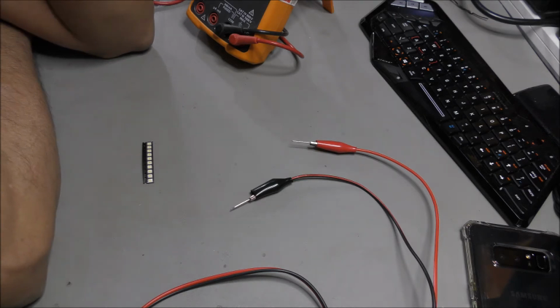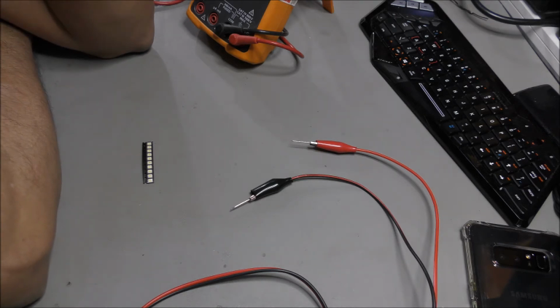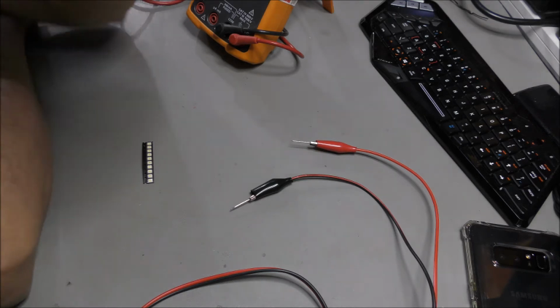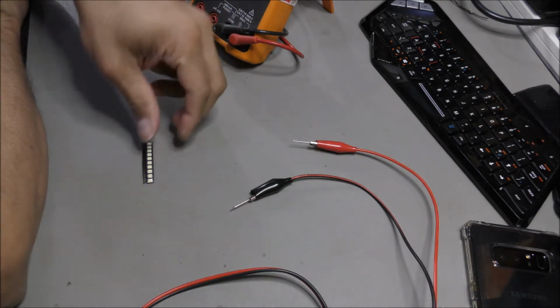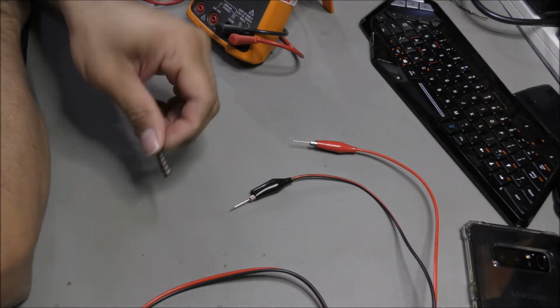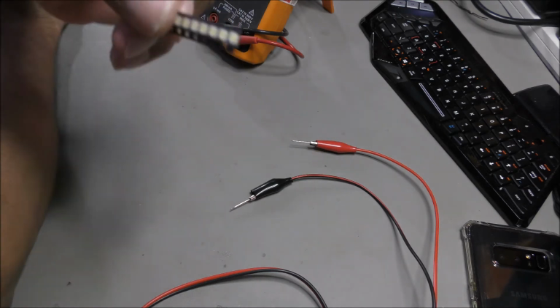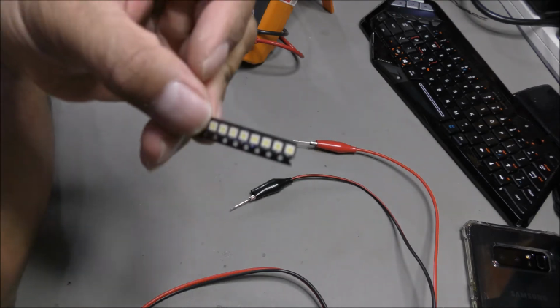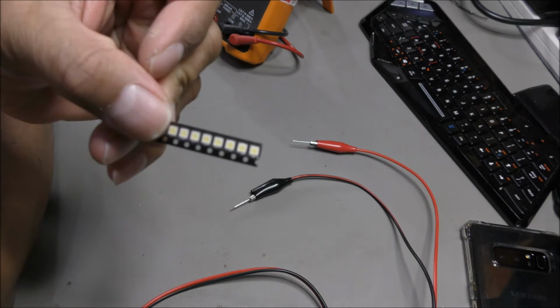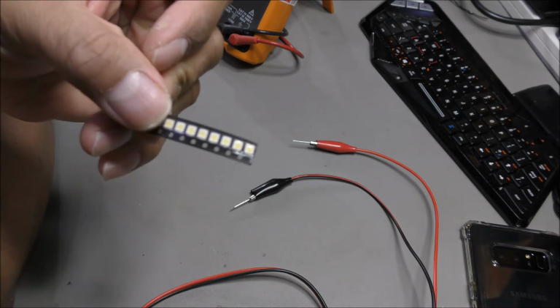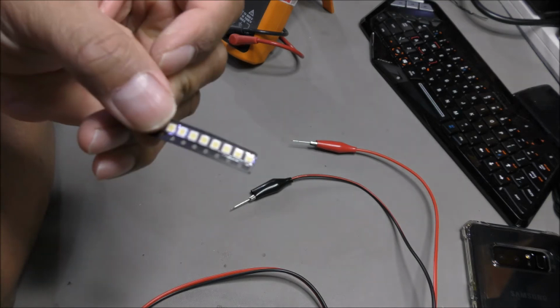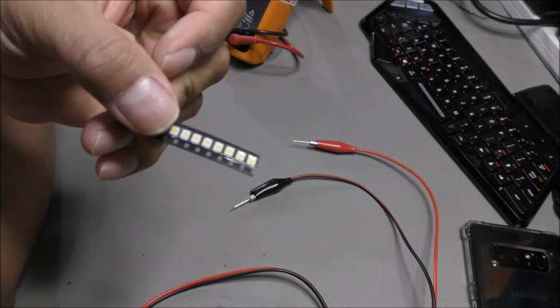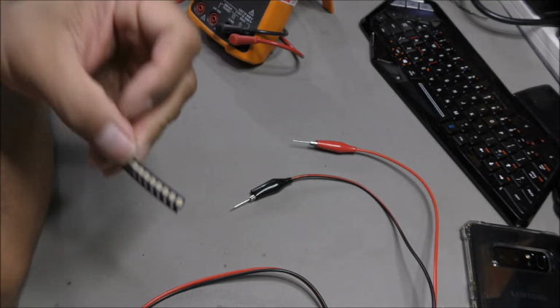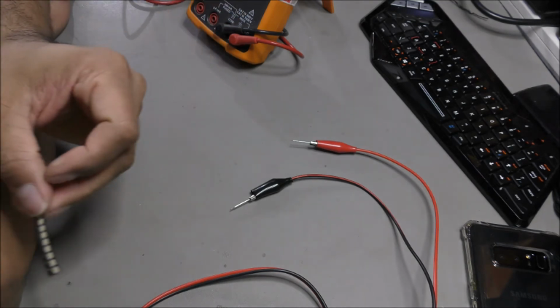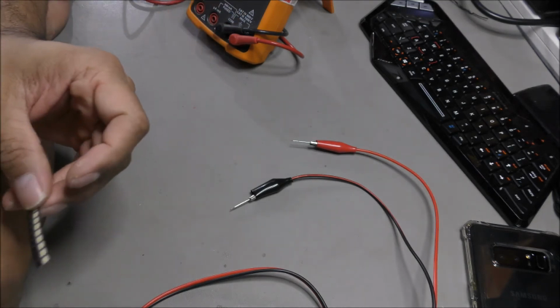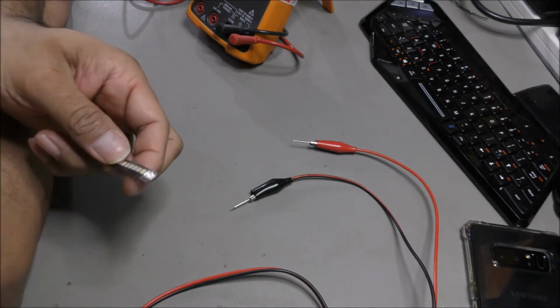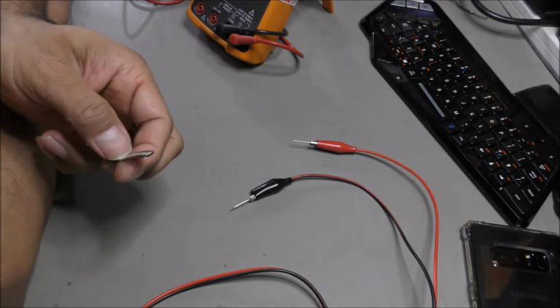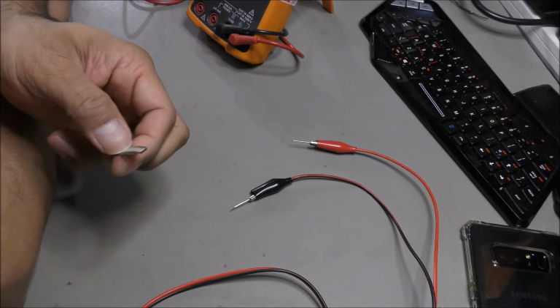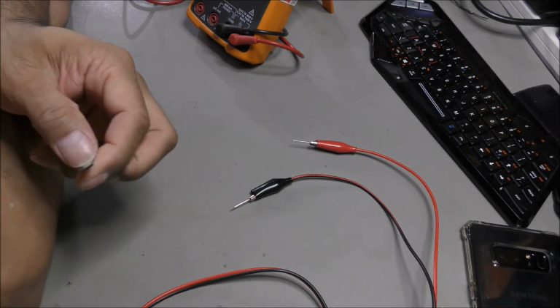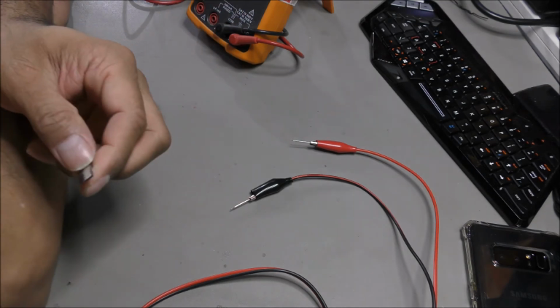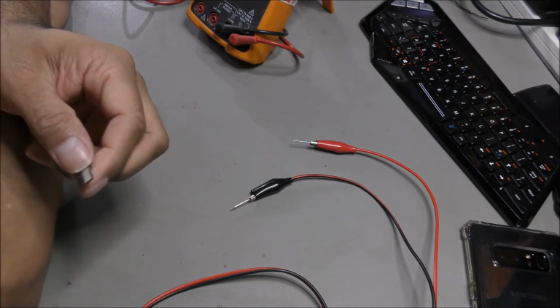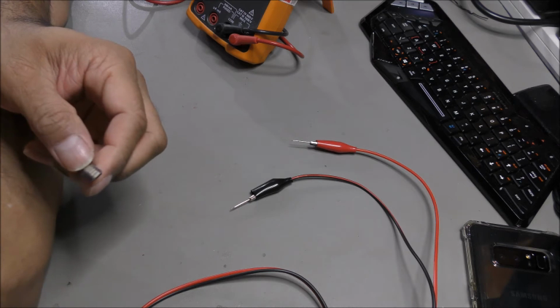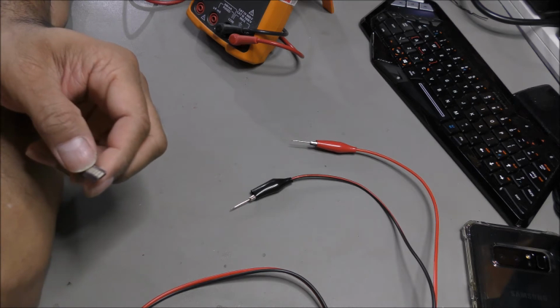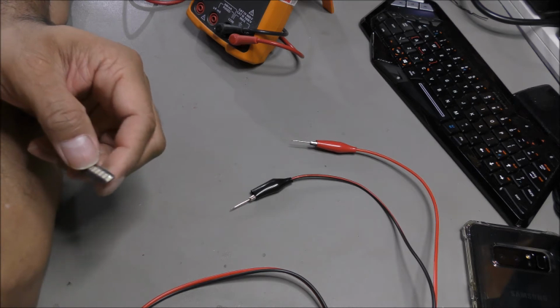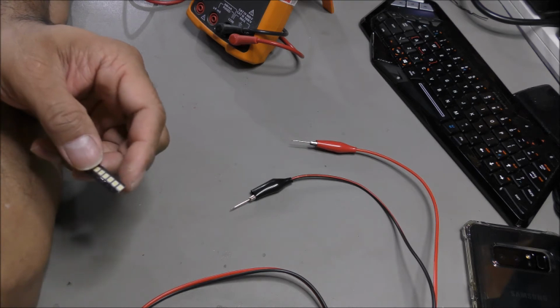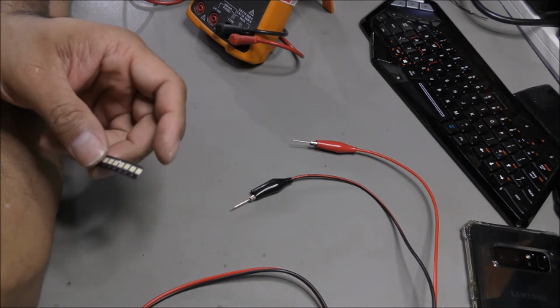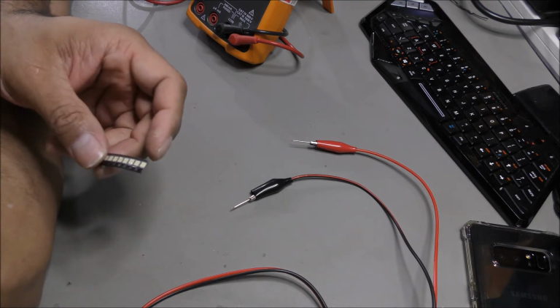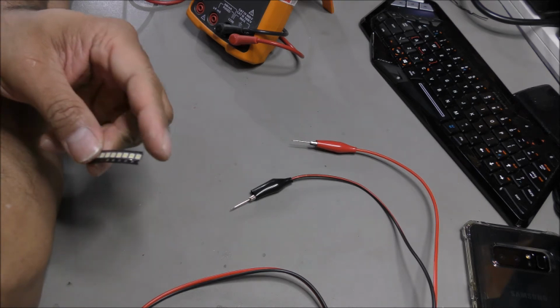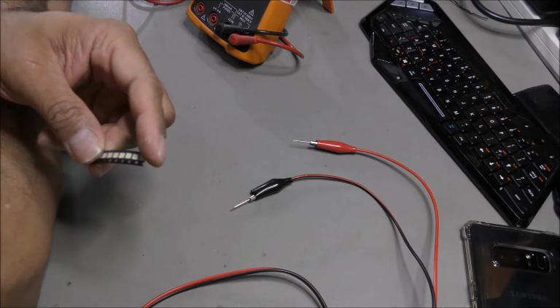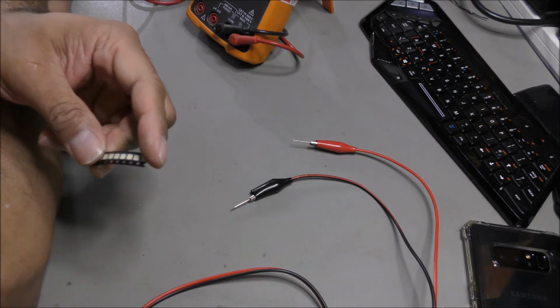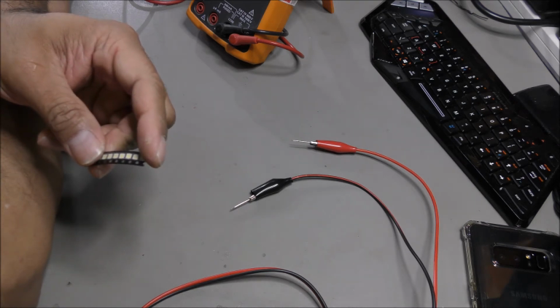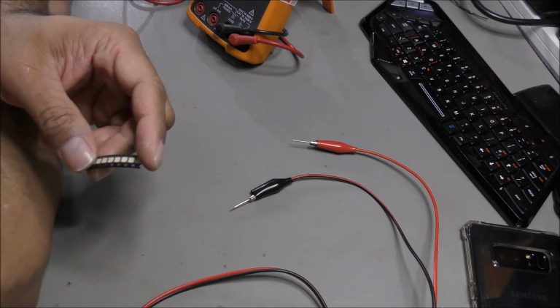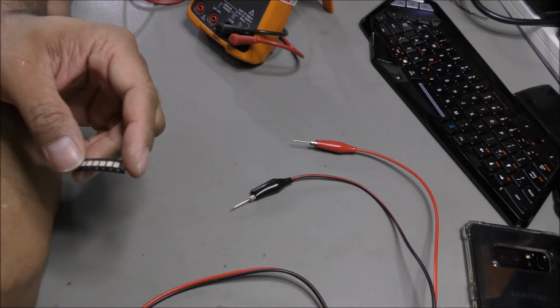We found that some of these tiny little LEDs here have failed. A few of them were short circuit, others were open circuit. As a result of that, the entire backlight circuit failed.